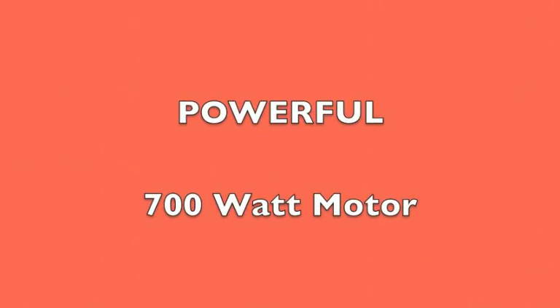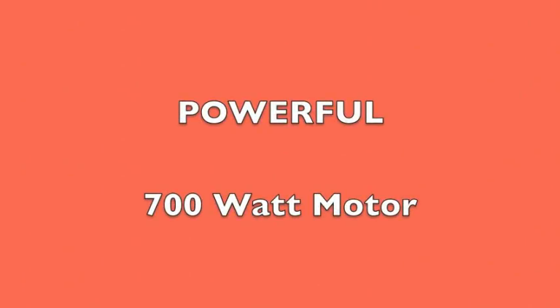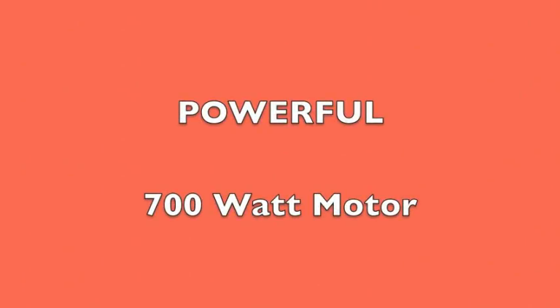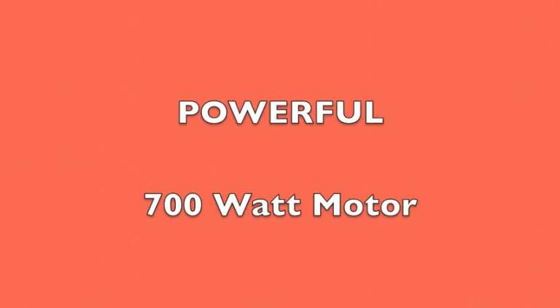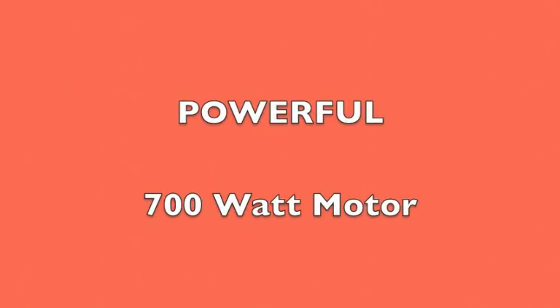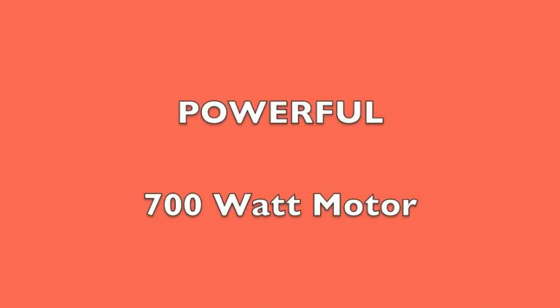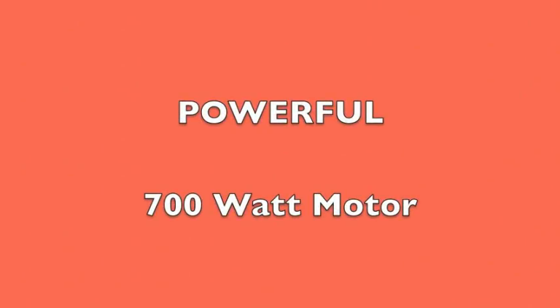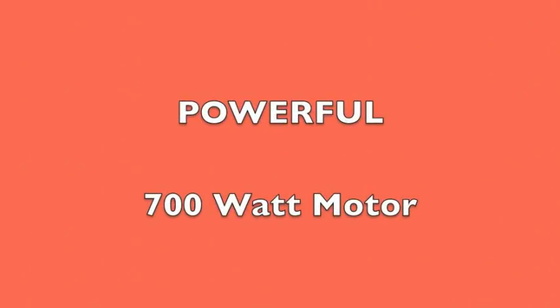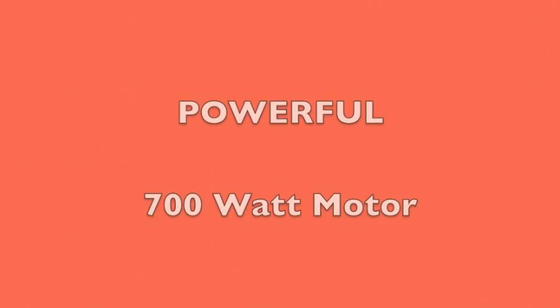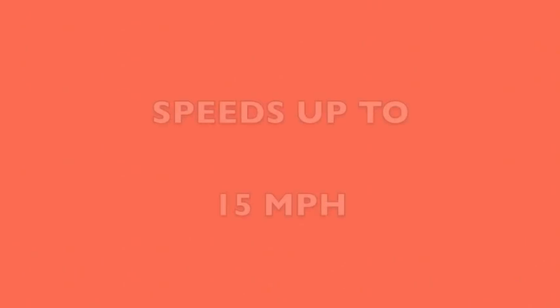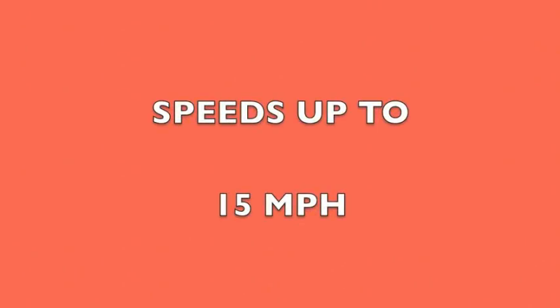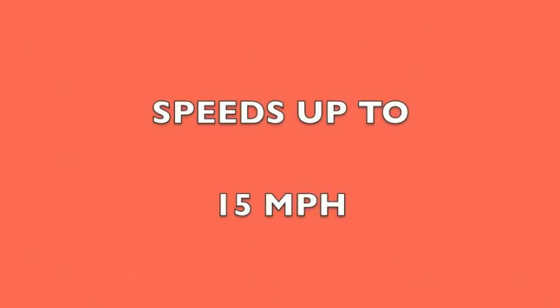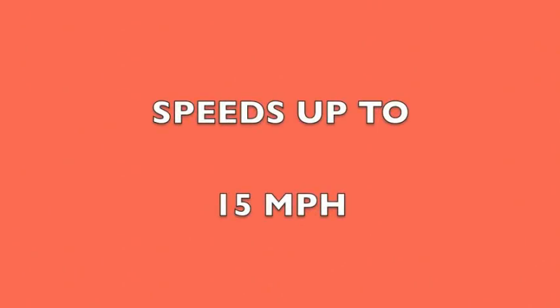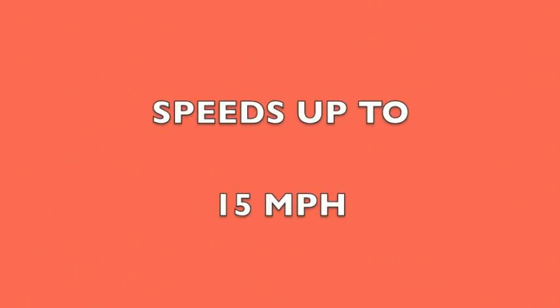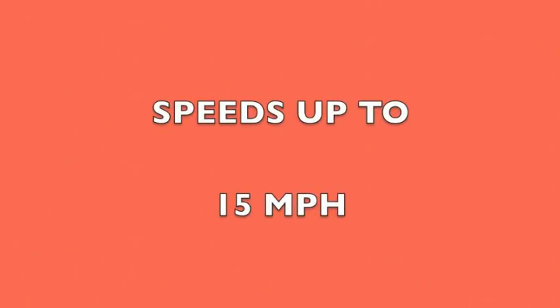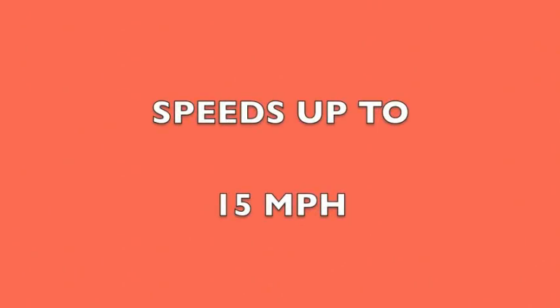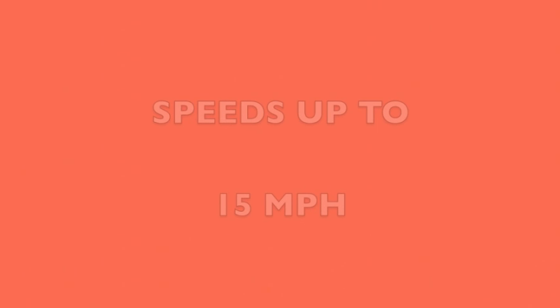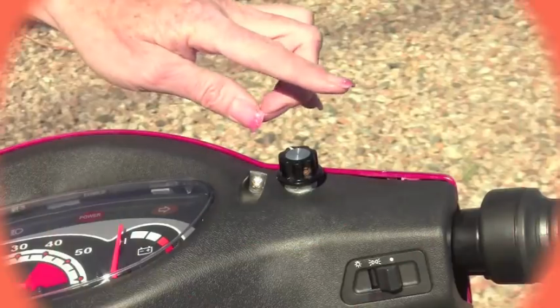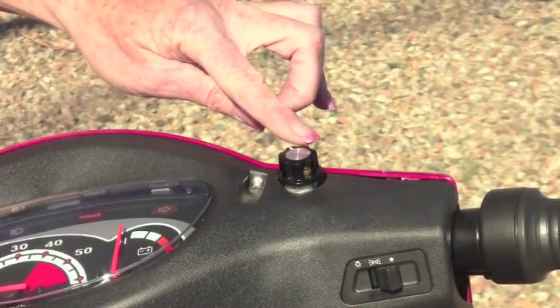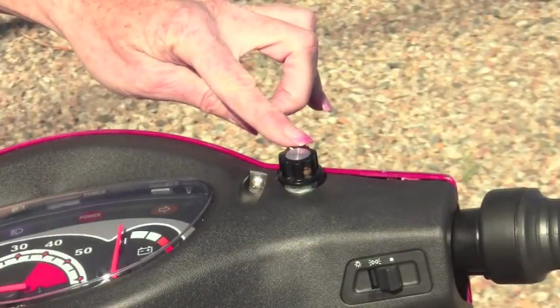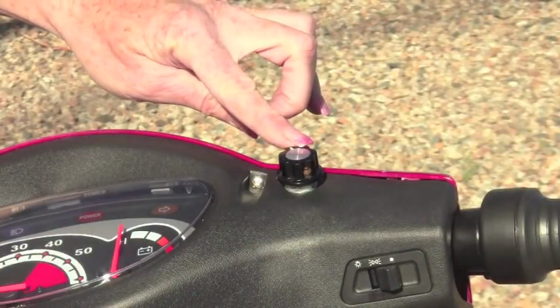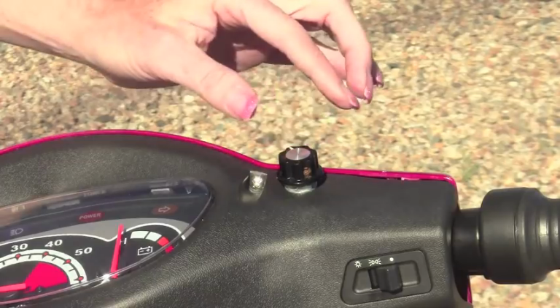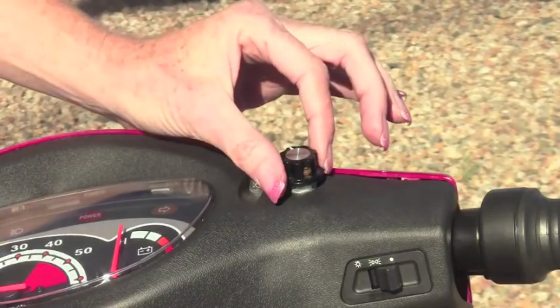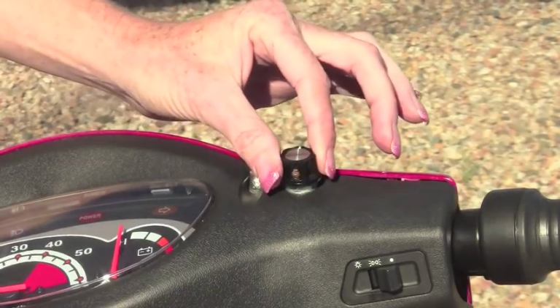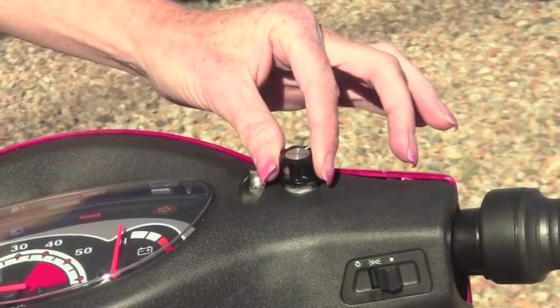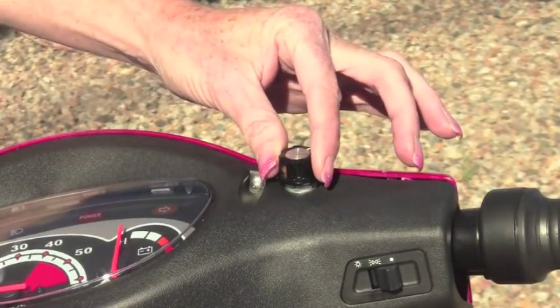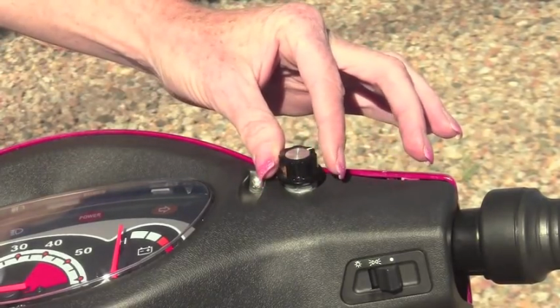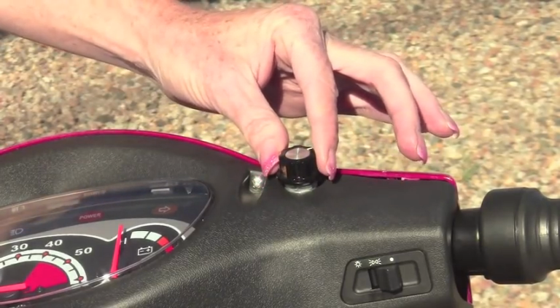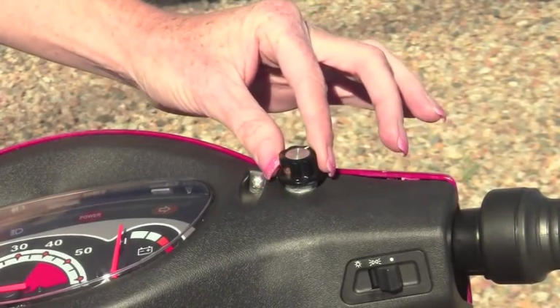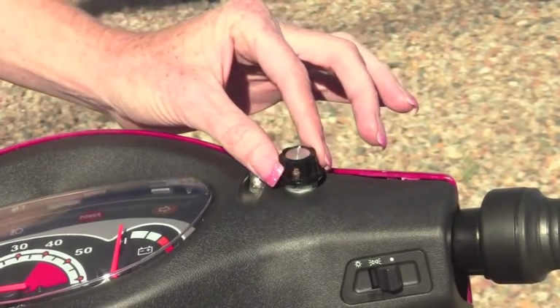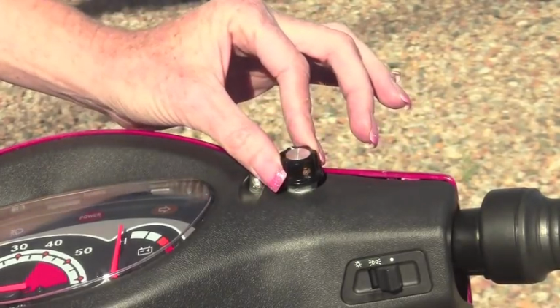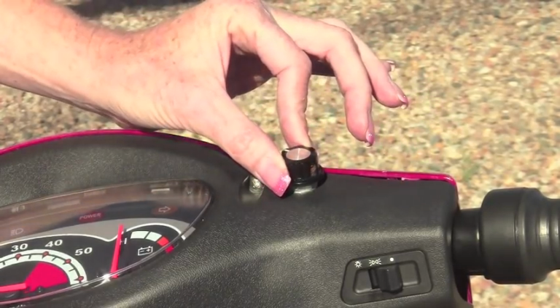The EW72's powerful 700-watt motor enables this scooter to reach speeds up to 15 miles per hour. And equipped with the SpeedRiostat, you can even take it as low as one mile per hour, which is nice if you're in a crowded space.